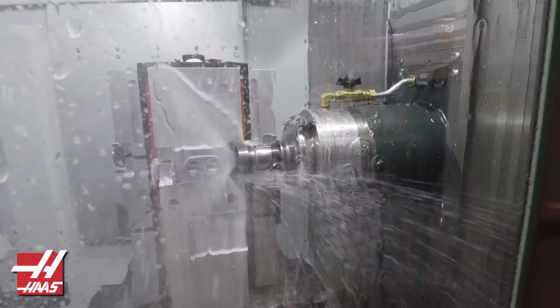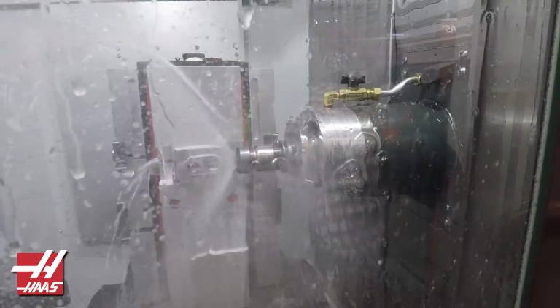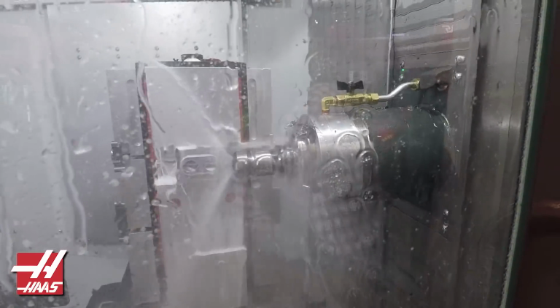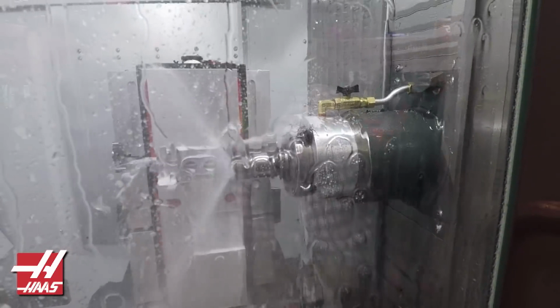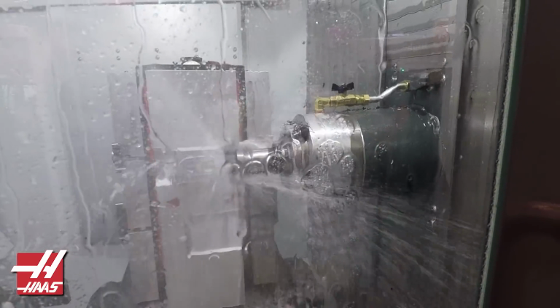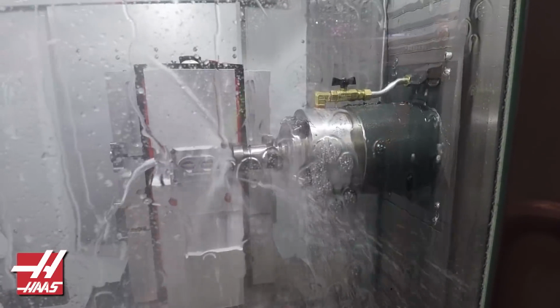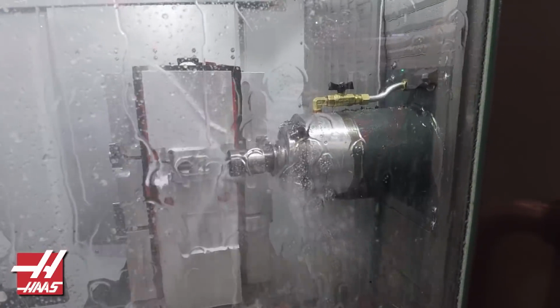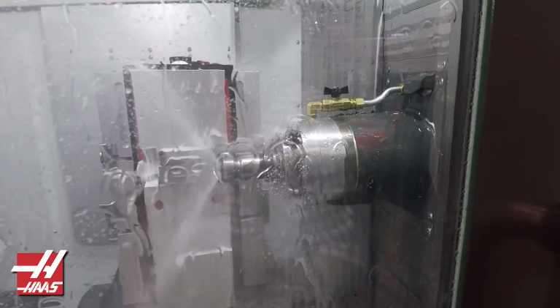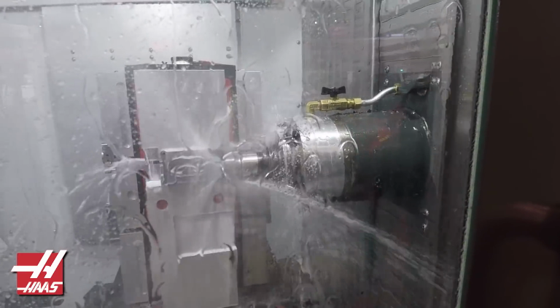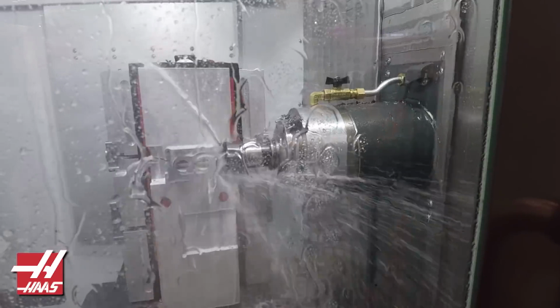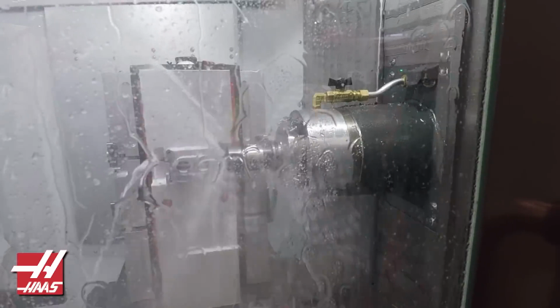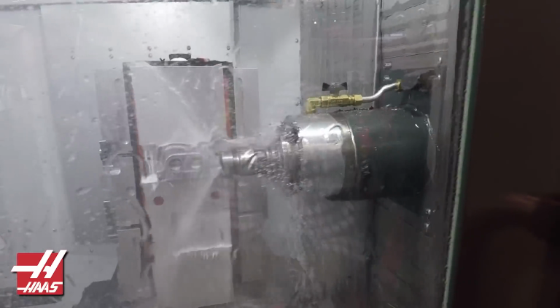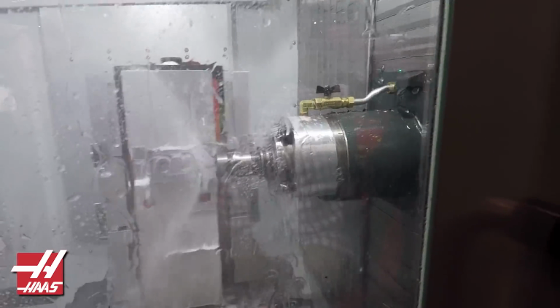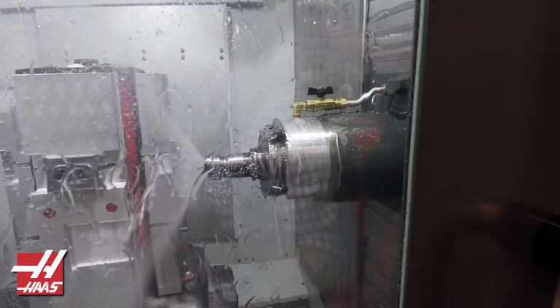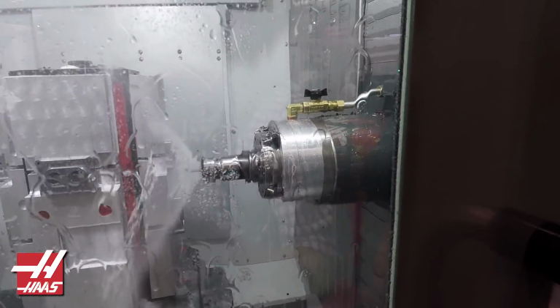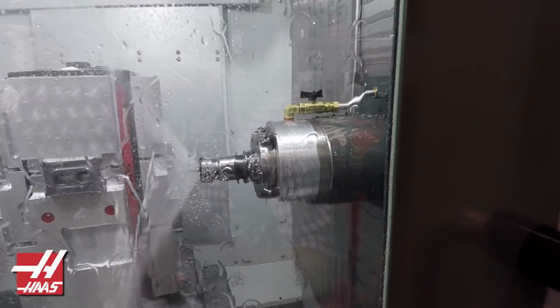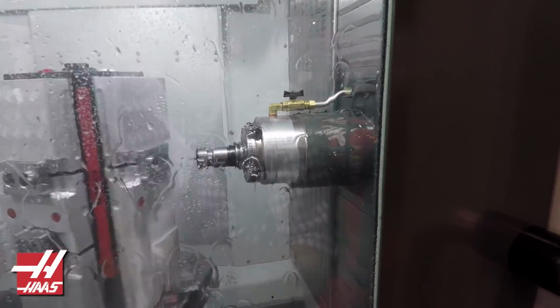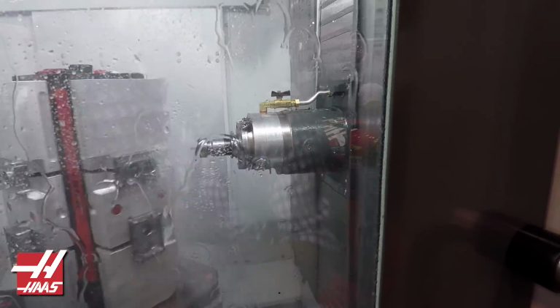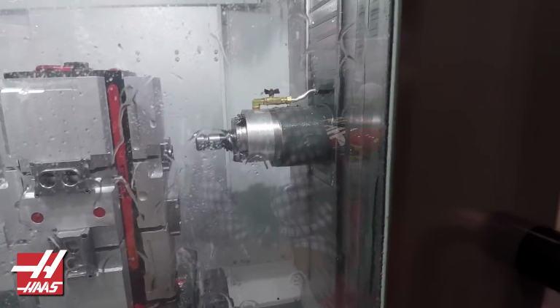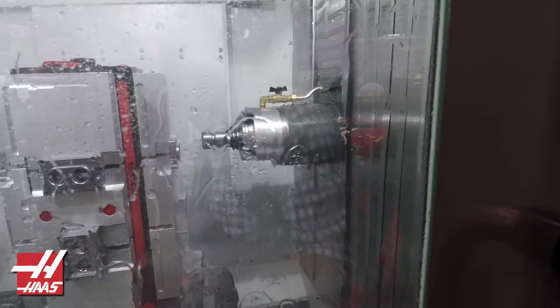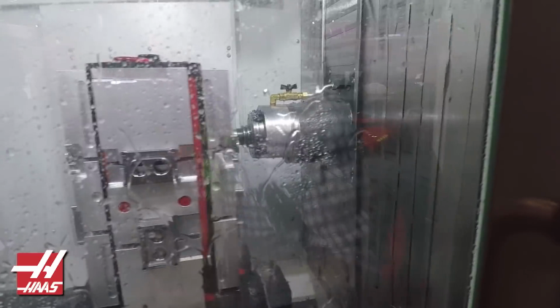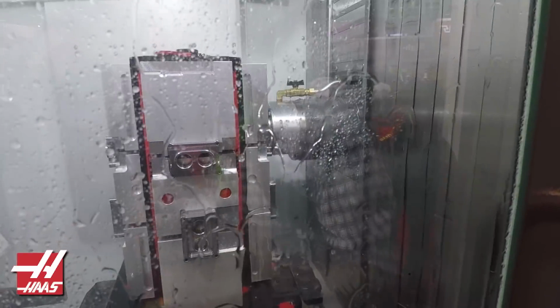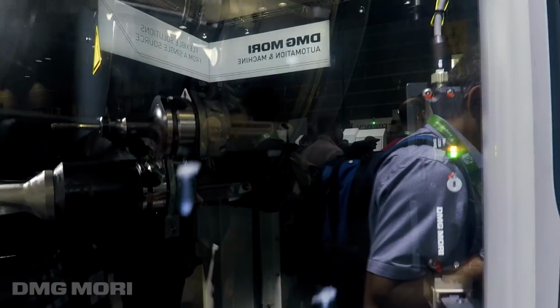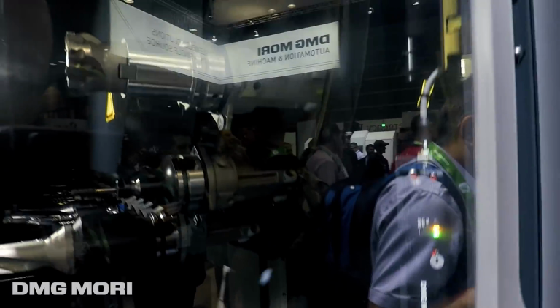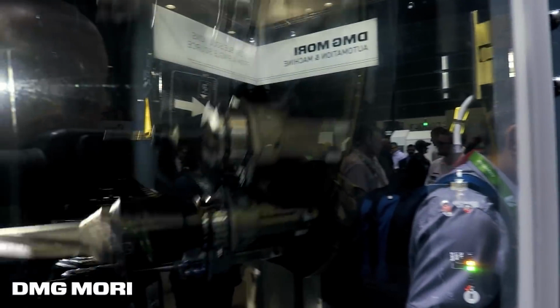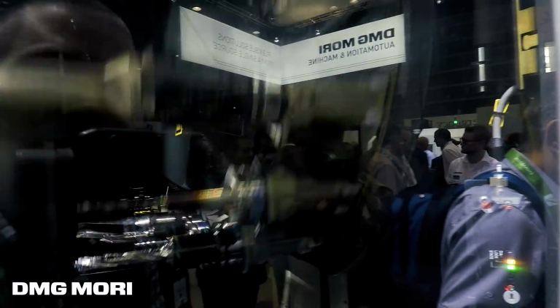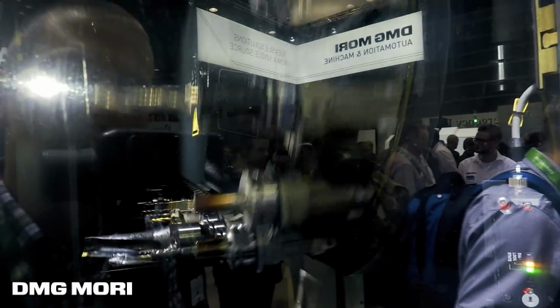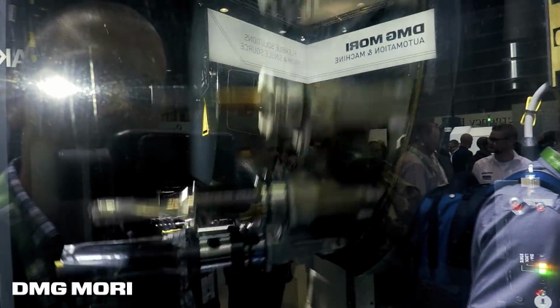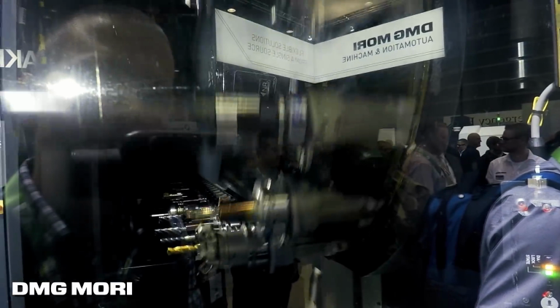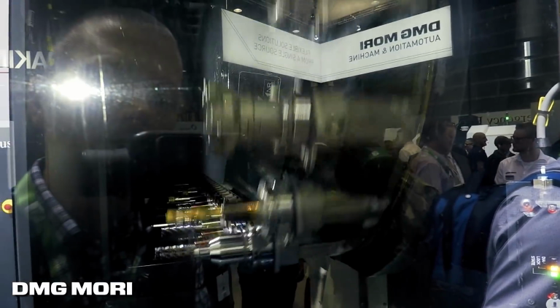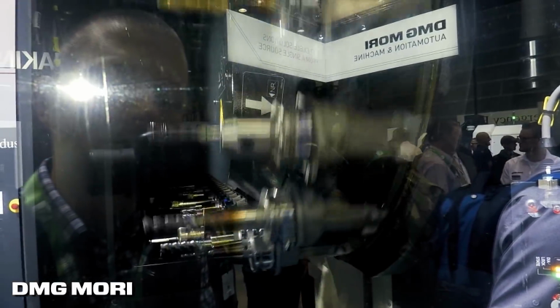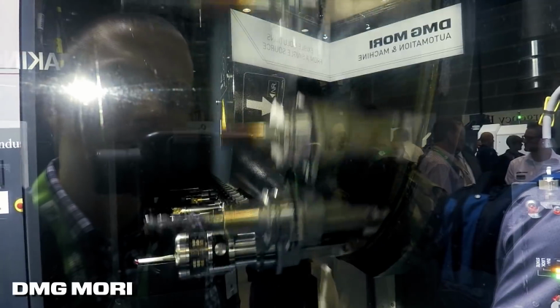We love this setup because we're familiar with the control. We've got a good relationship with our HFO and we've had really good service and a really good experience. So we're definitely thinking about the UMC as a five-axis machine for our shop. Number two: DMG Mori, and specifically the DMU 50.